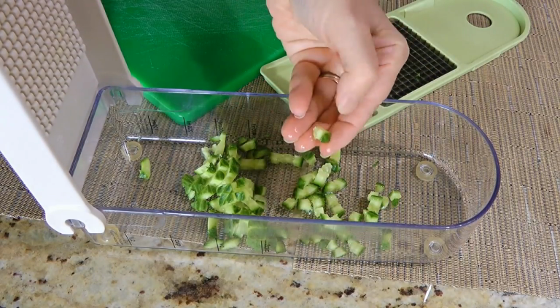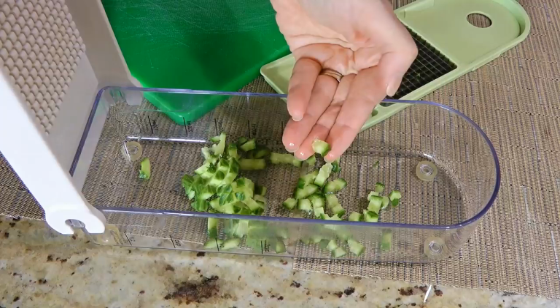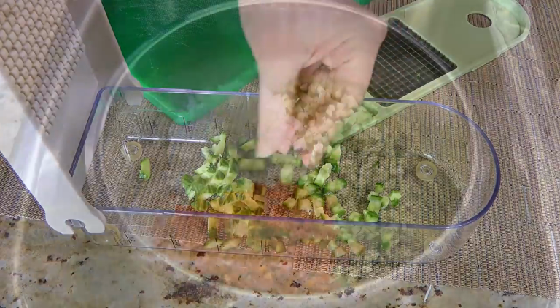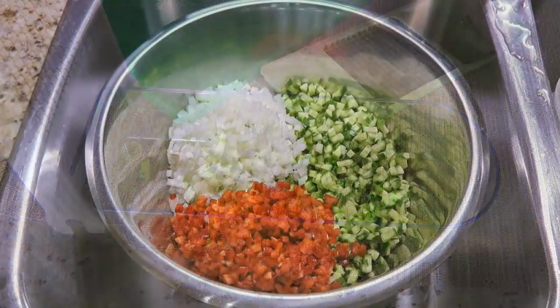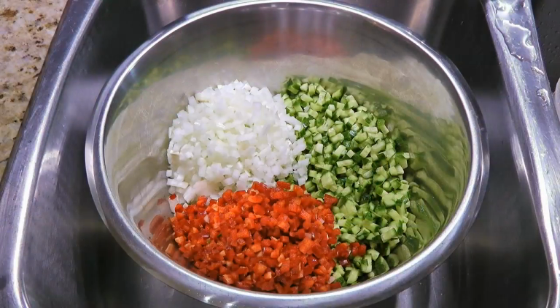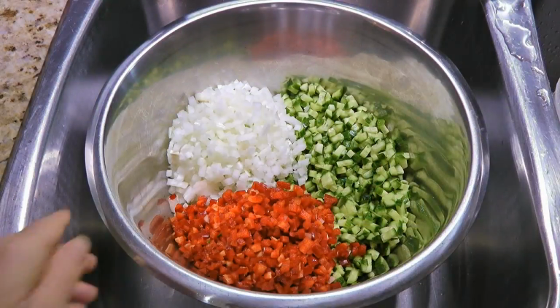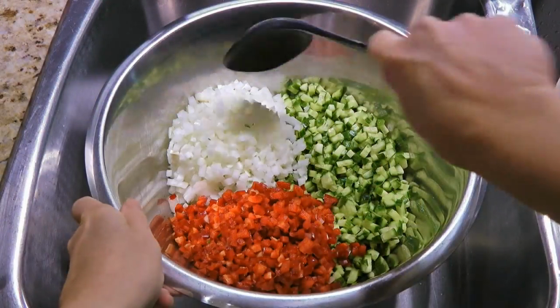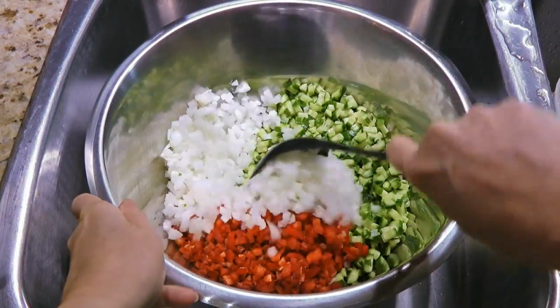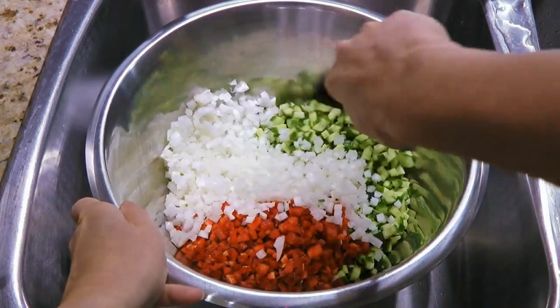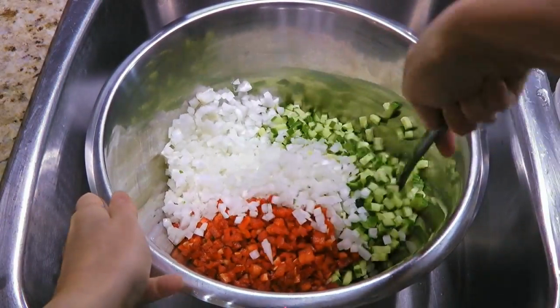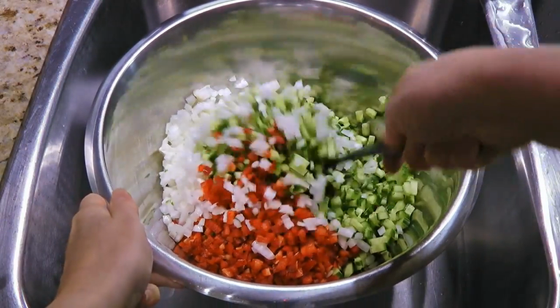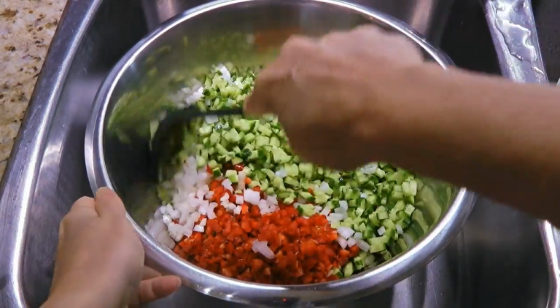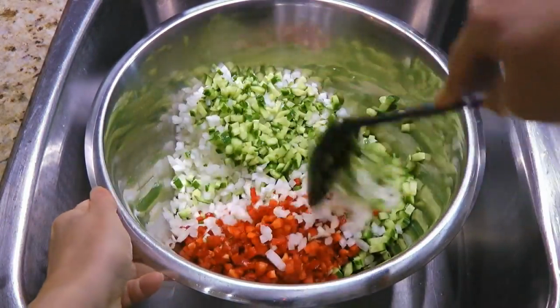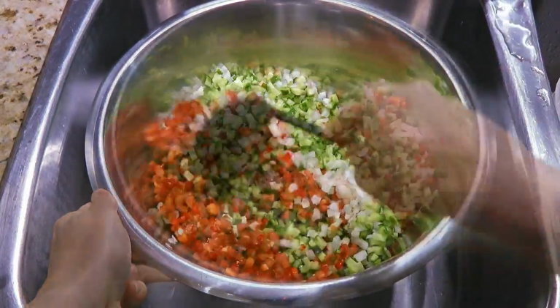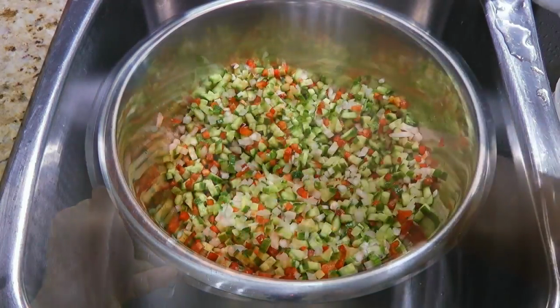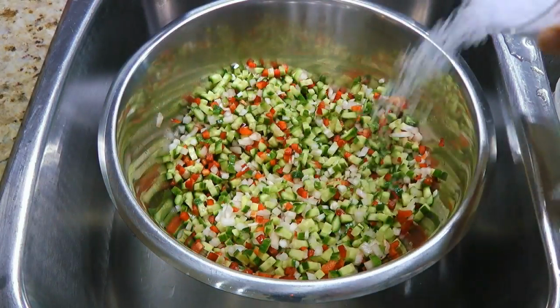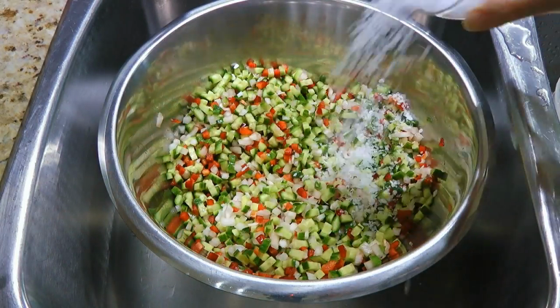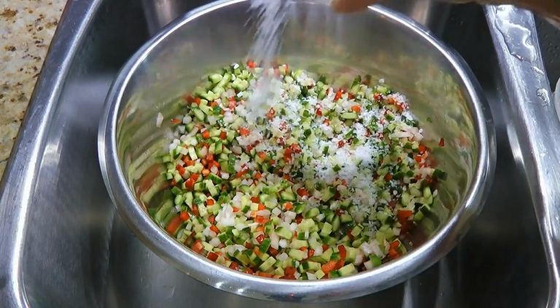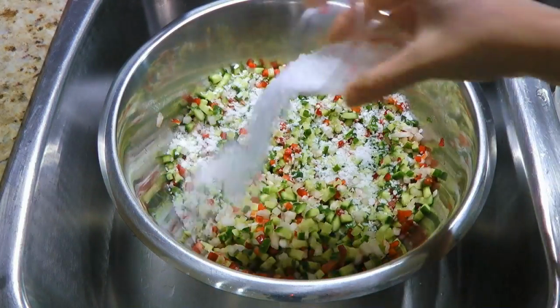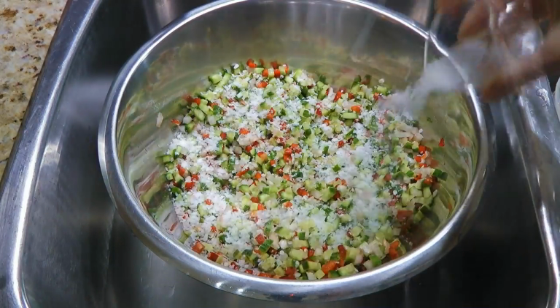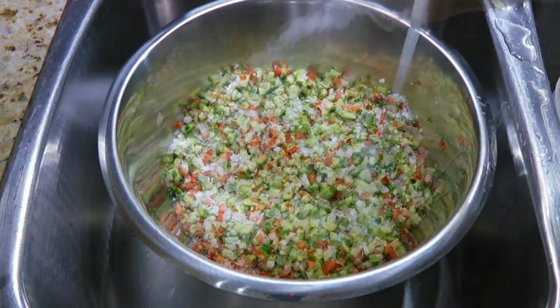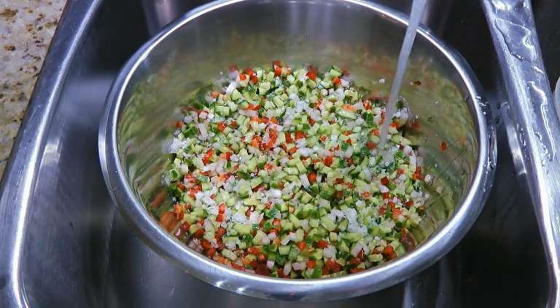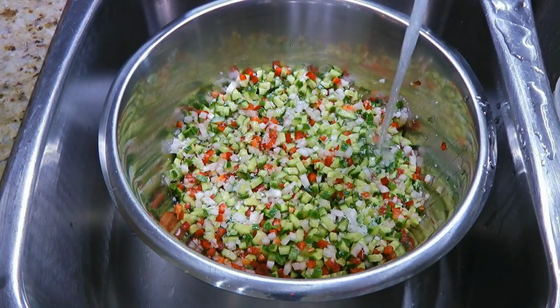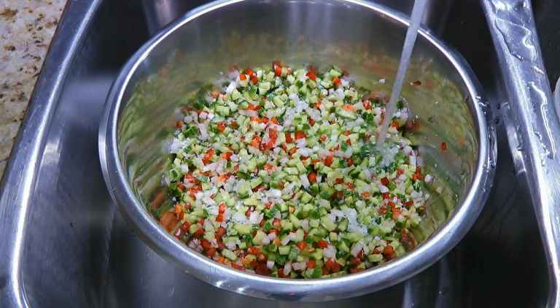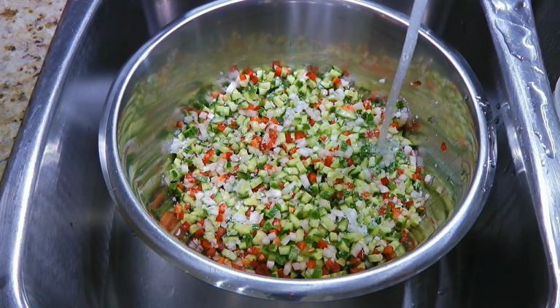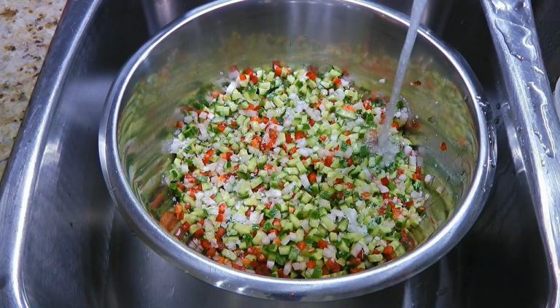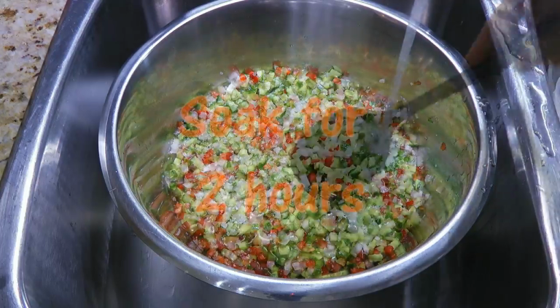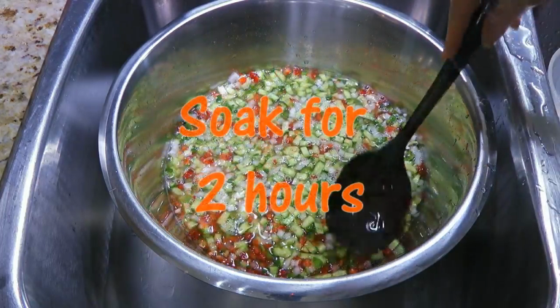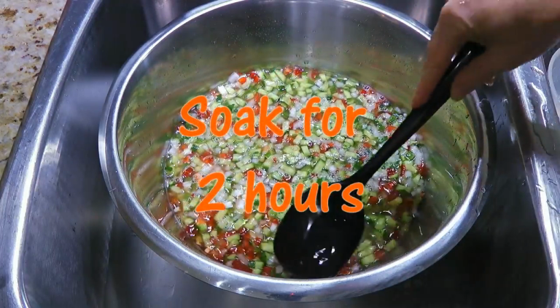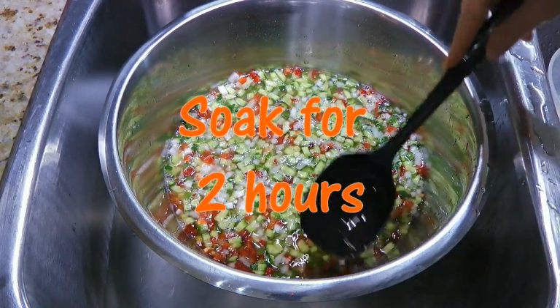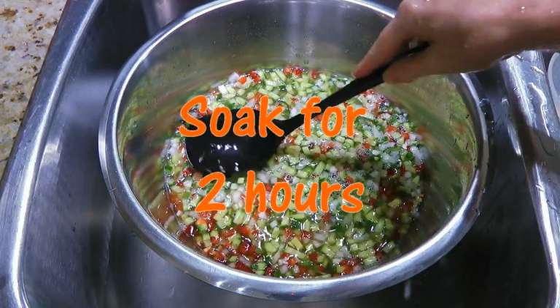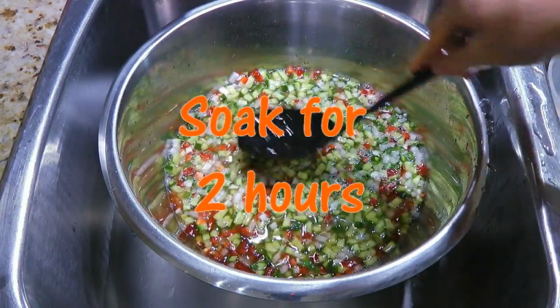So when we're done, we'll place them in a large bowl and stir the ingredients together before adding some pickling salt. We'll add cold water just enough to cover and let it sit for 2 hours.